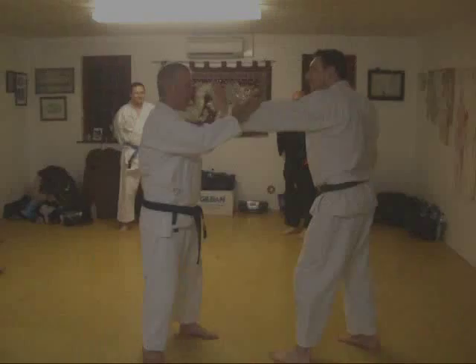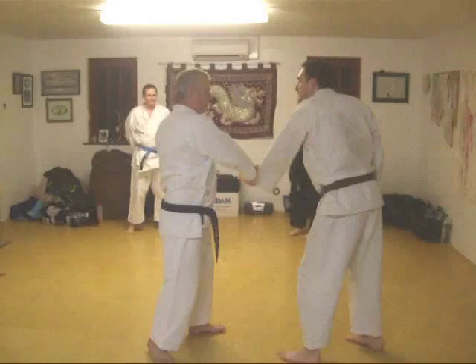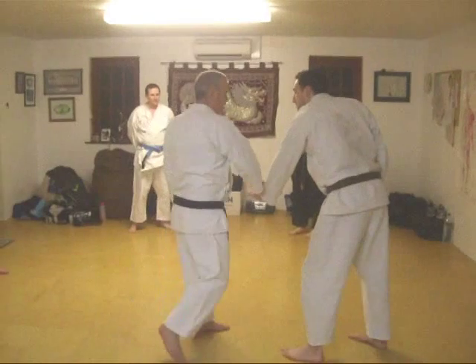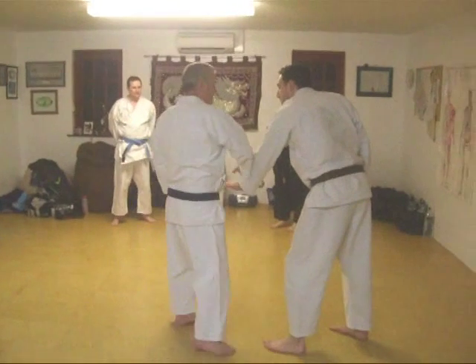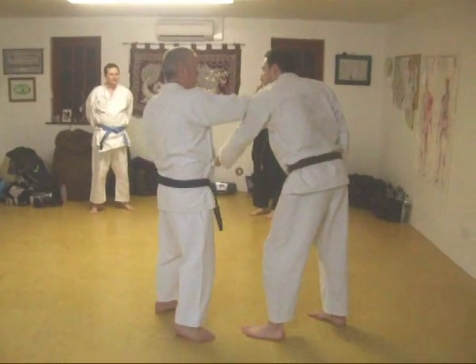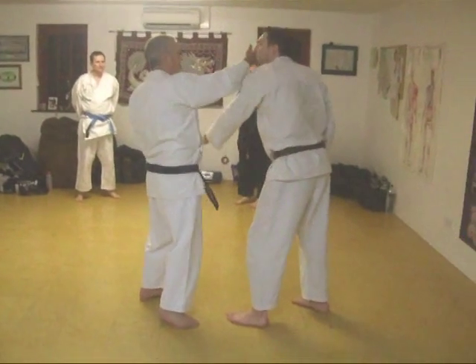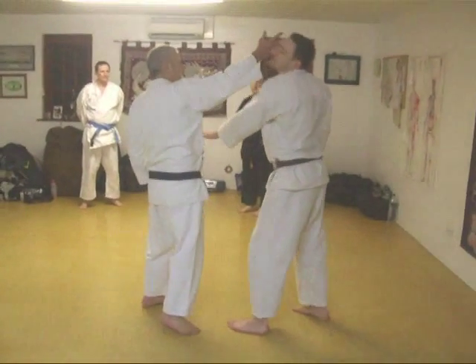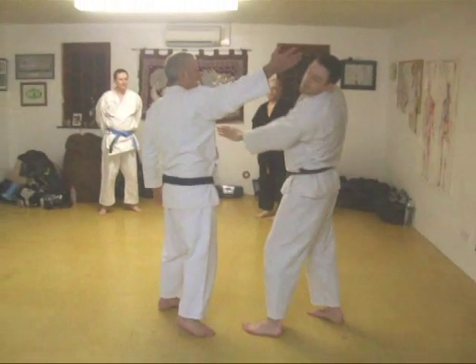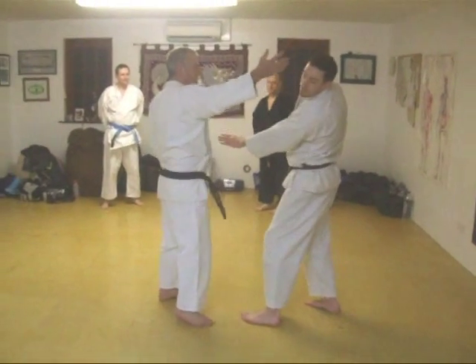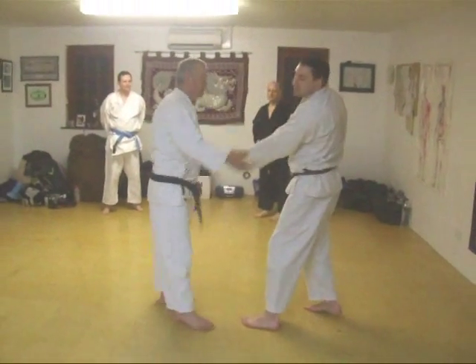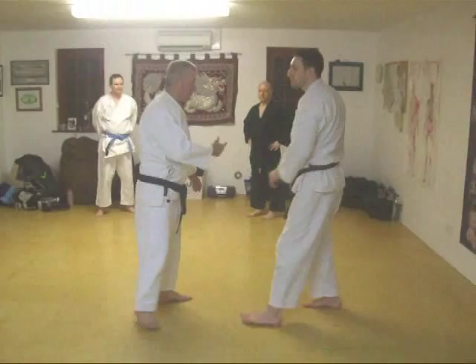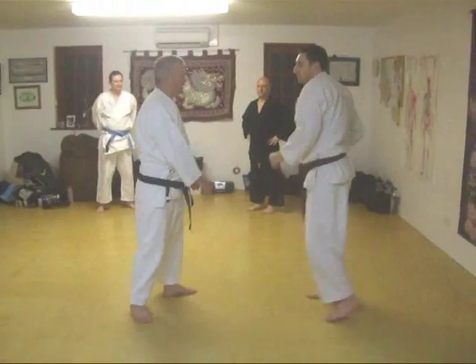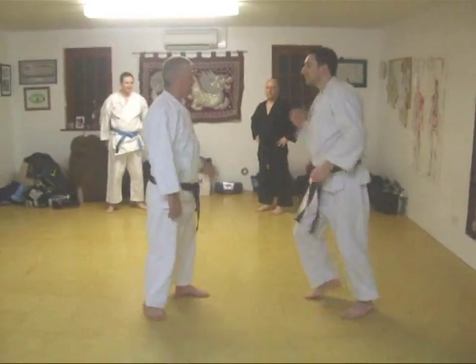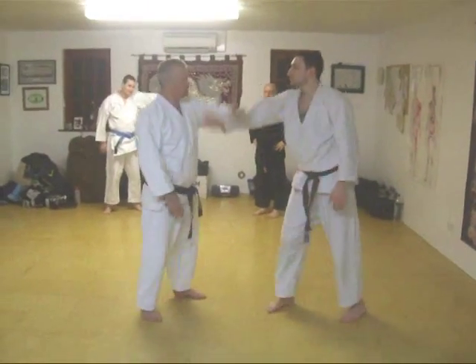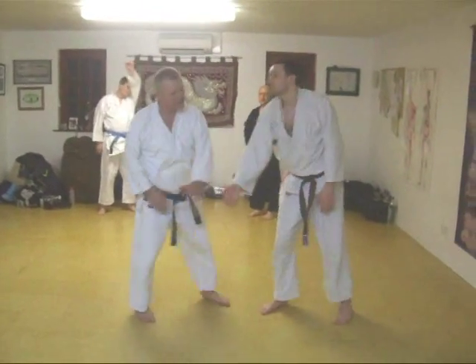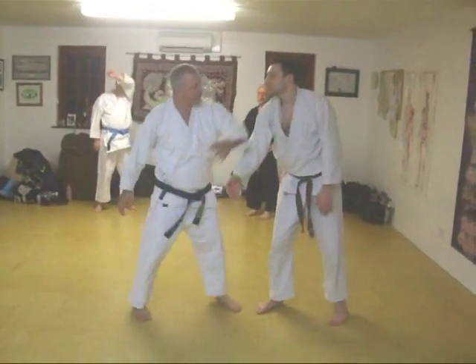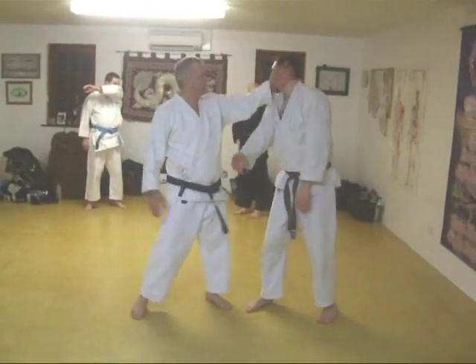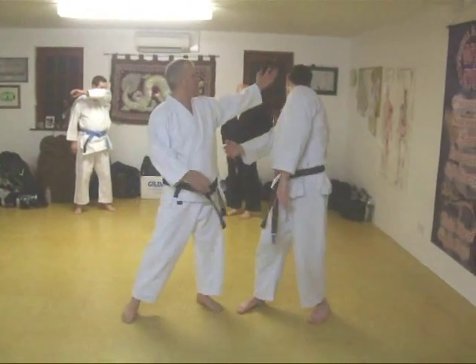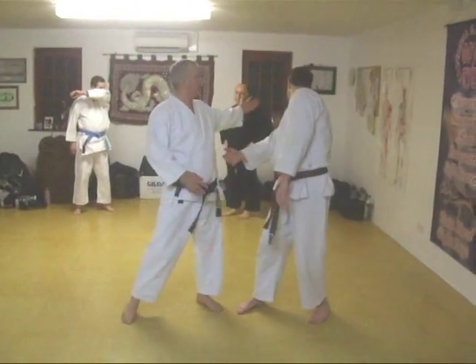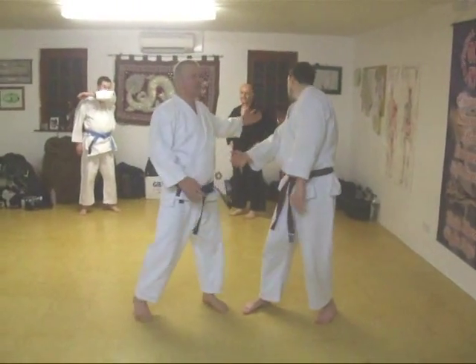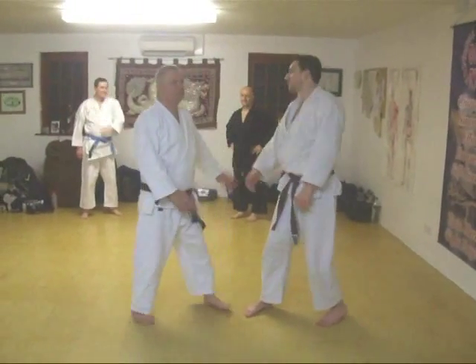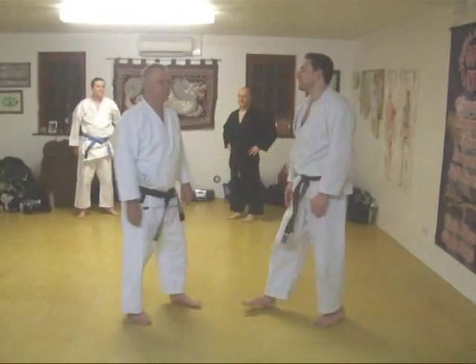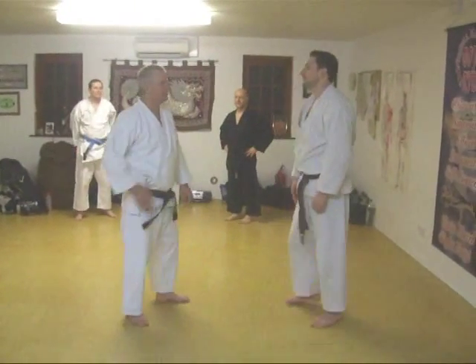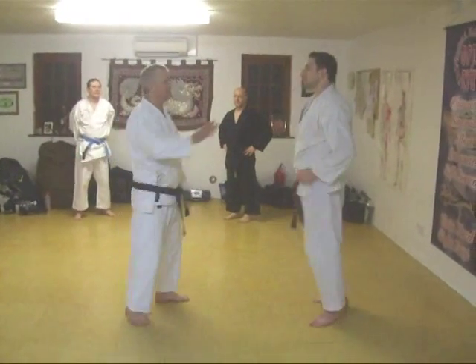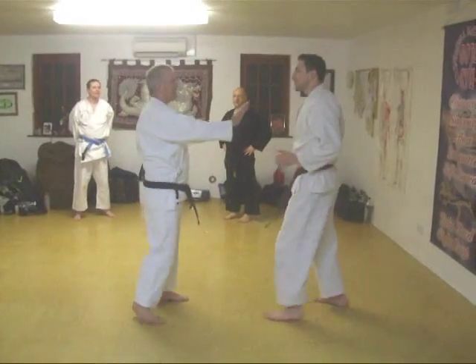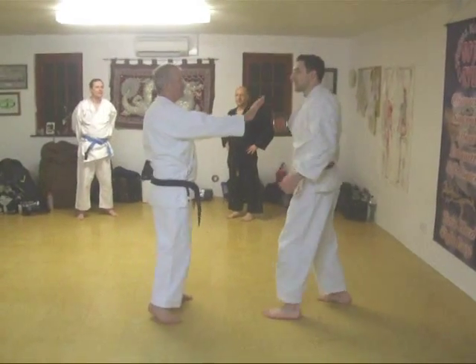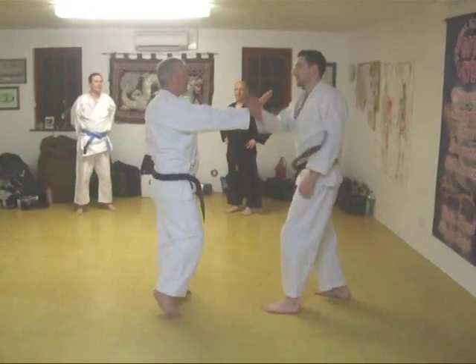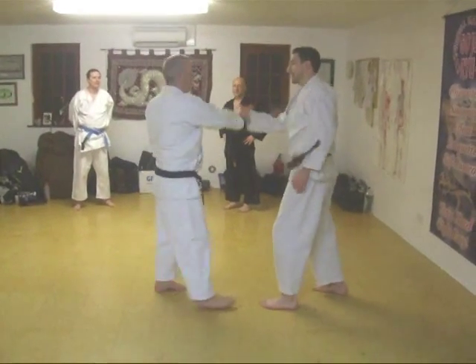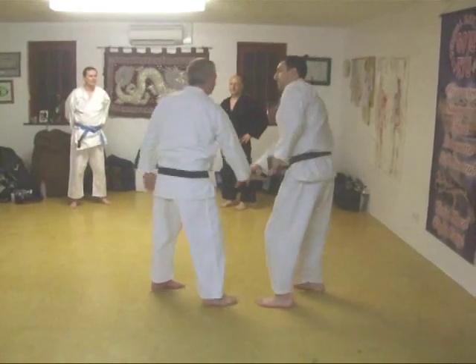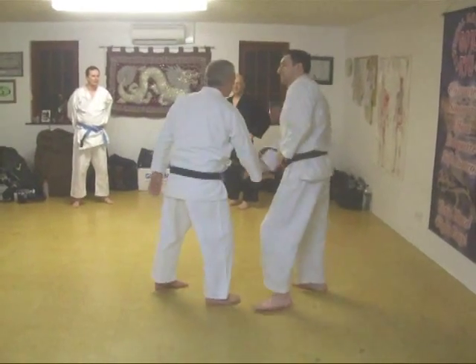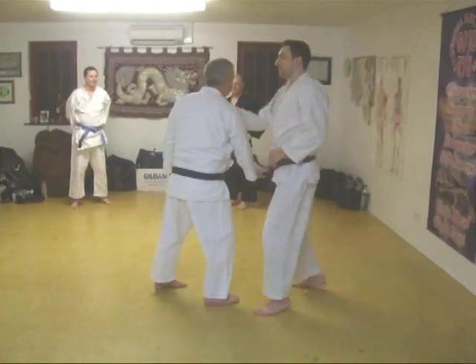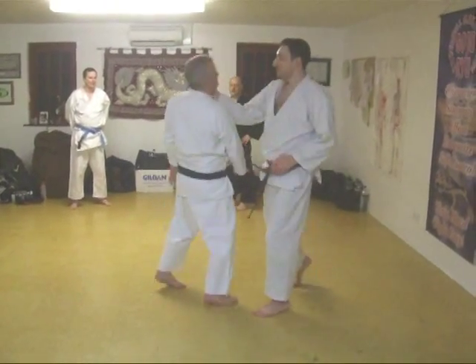Let's do a diagonal down and a diagonal up, all right? Diagonal down, diagonal up. It's simple, isn't it? Diagonal down, diagonal up.